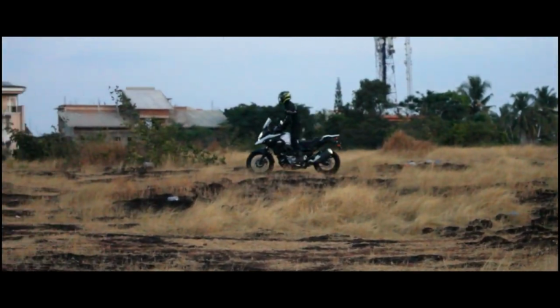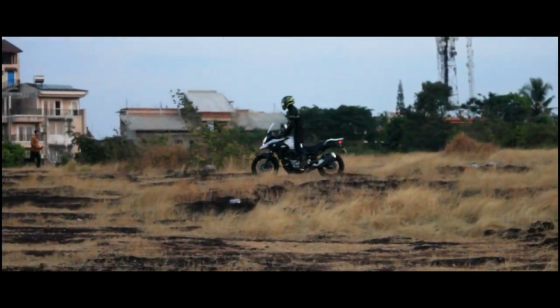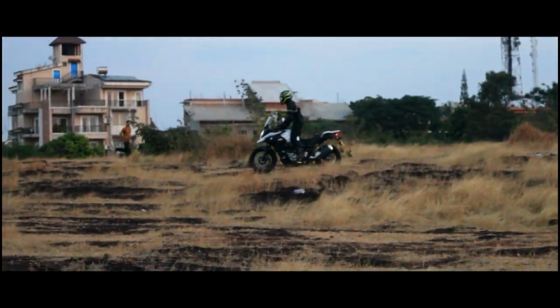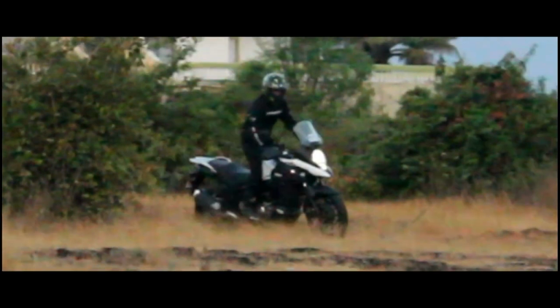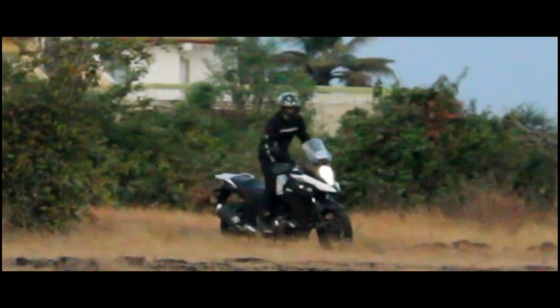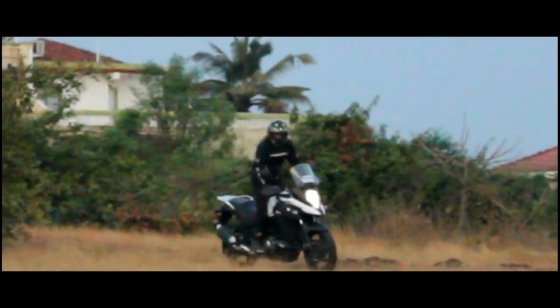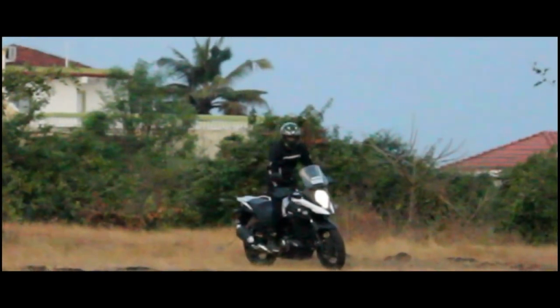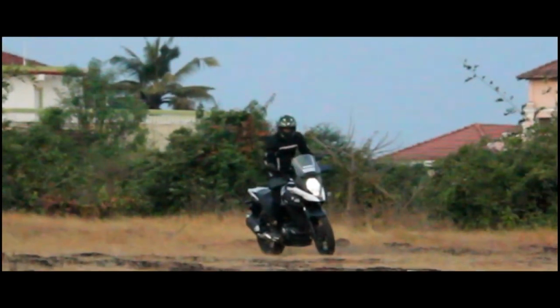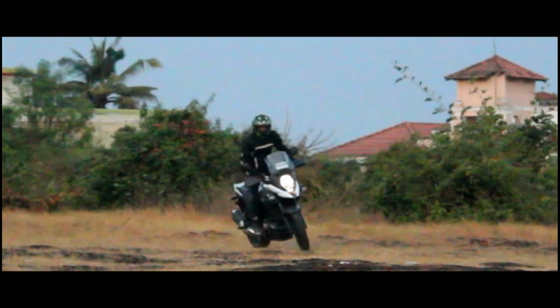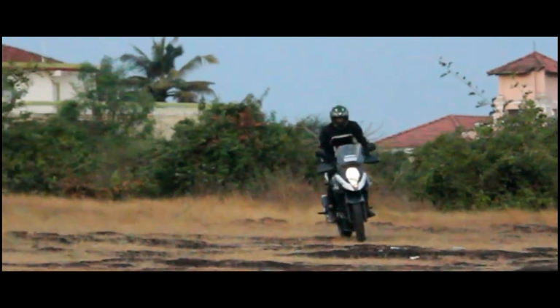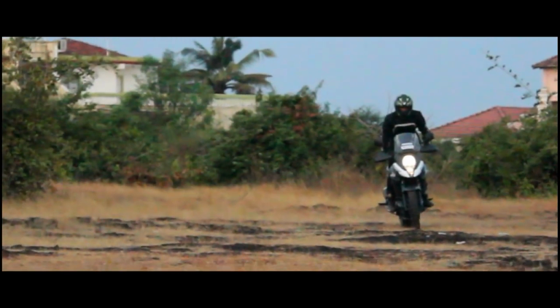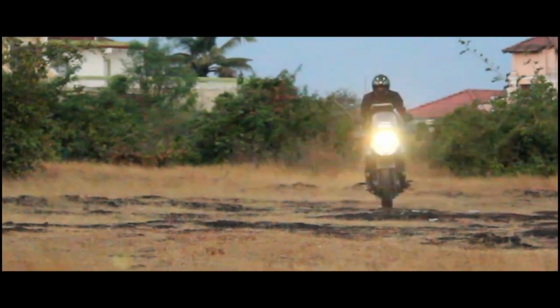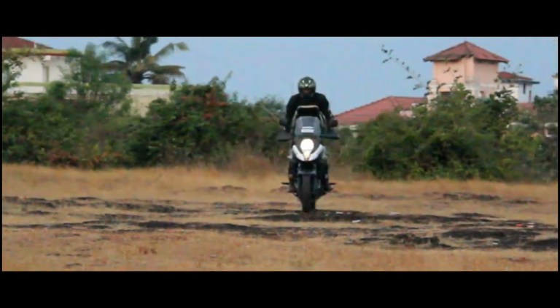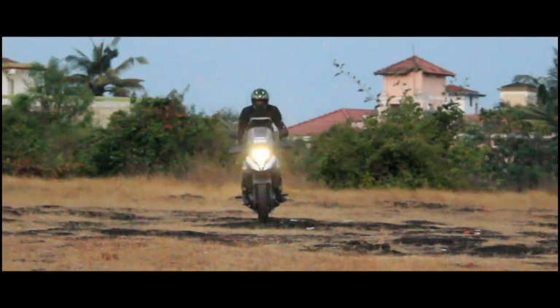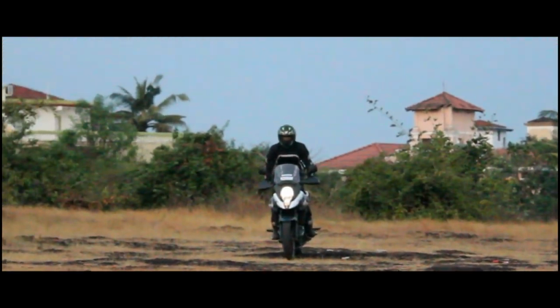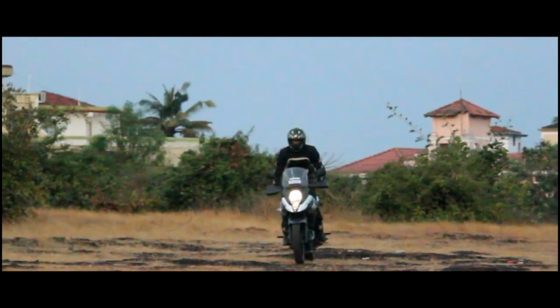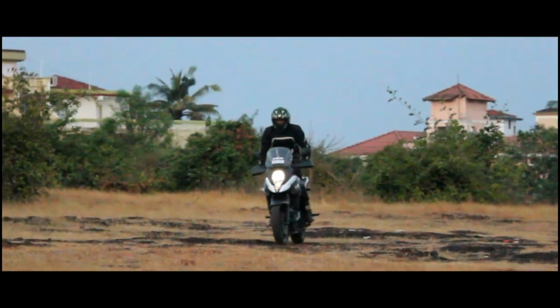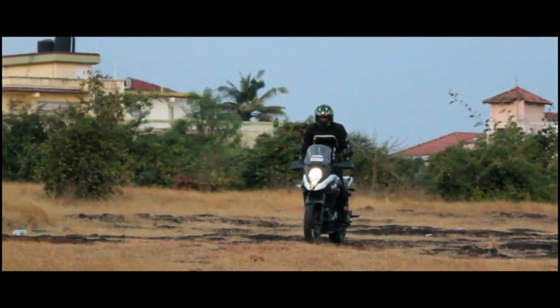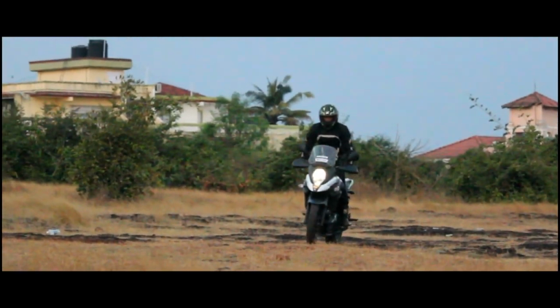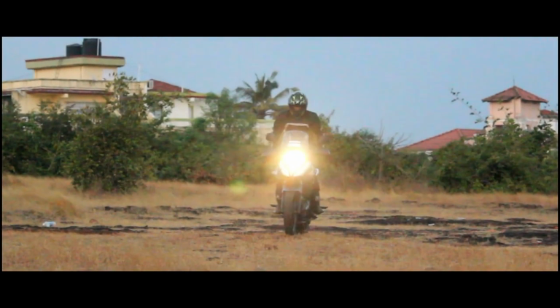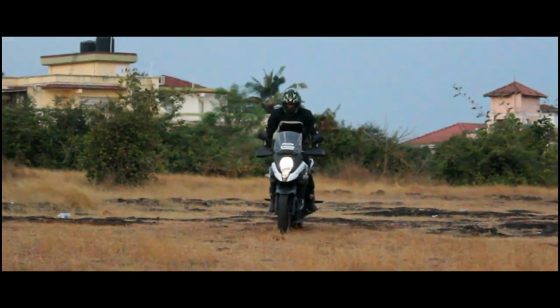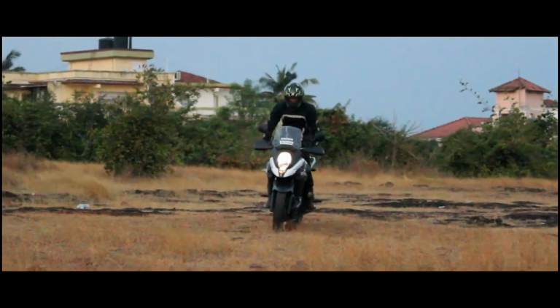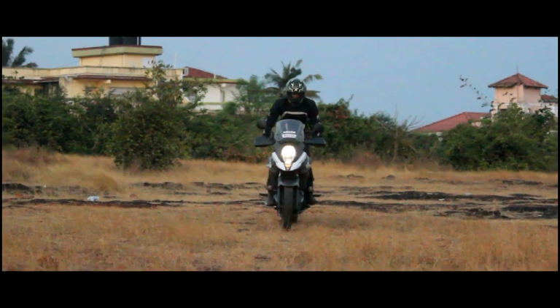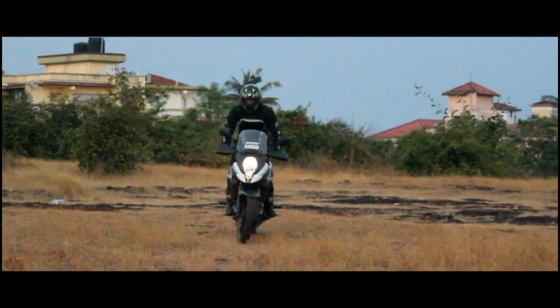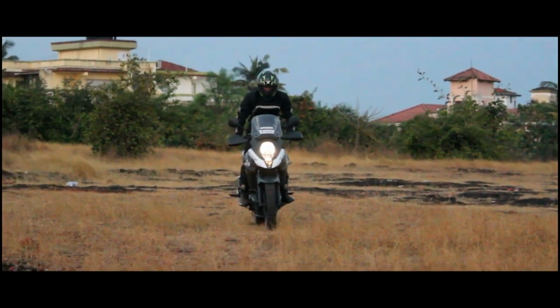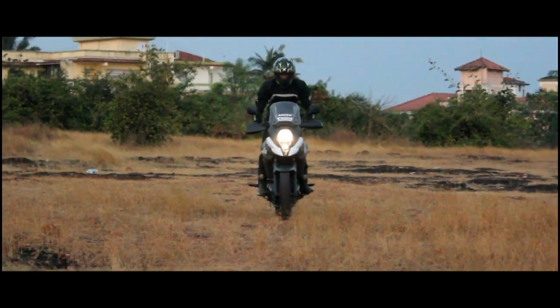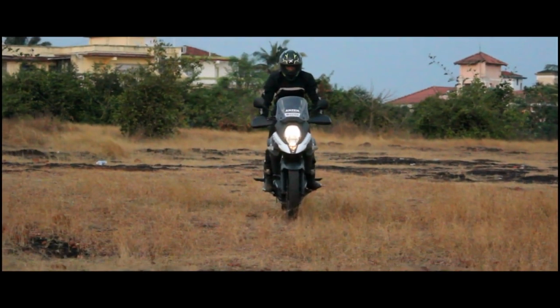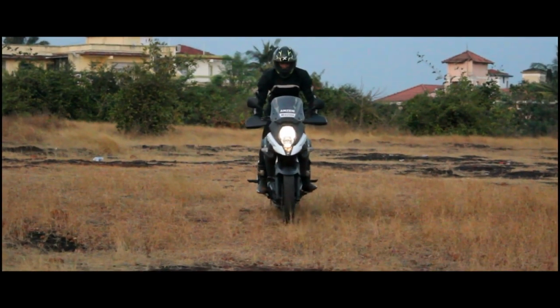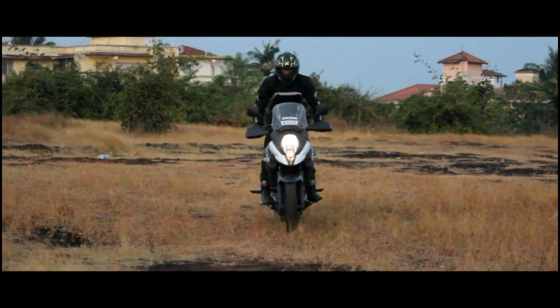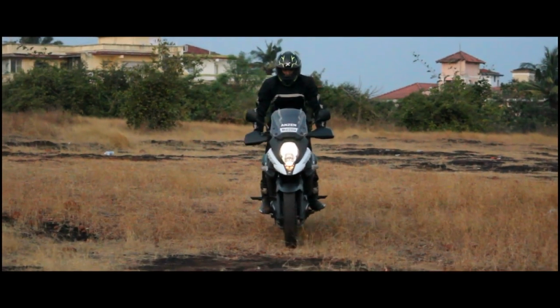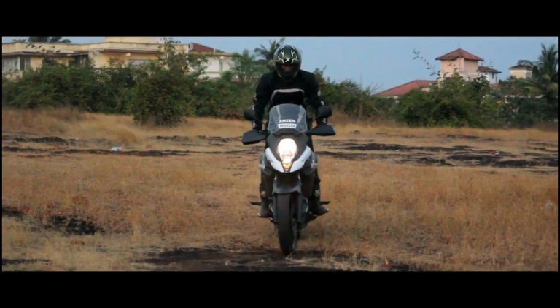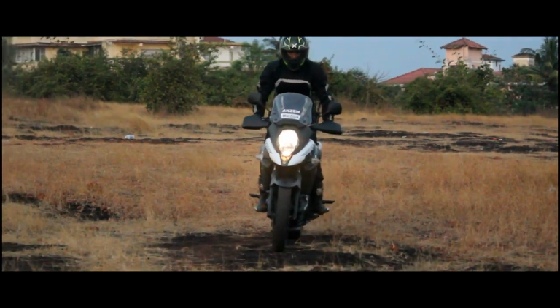Off the beaten path, the spoked wheels can take some serious punishment, letting you have the fun. Unfortunately, the EVS cannot be switched off, which is a bit of a bummer.